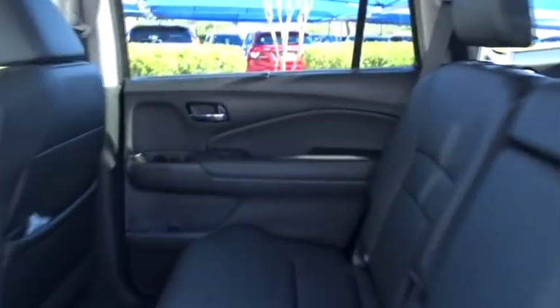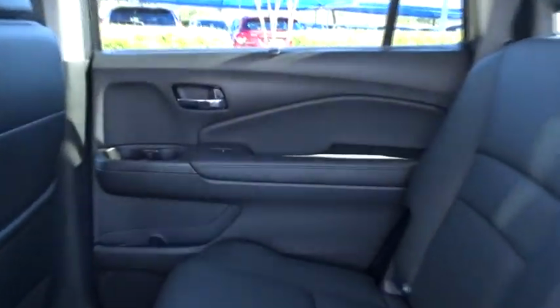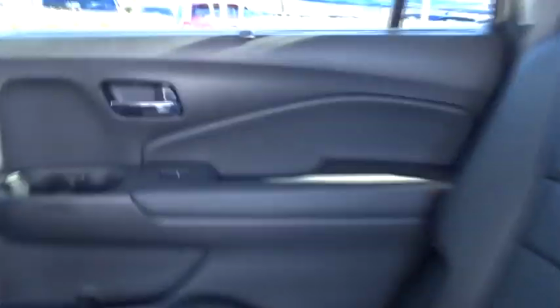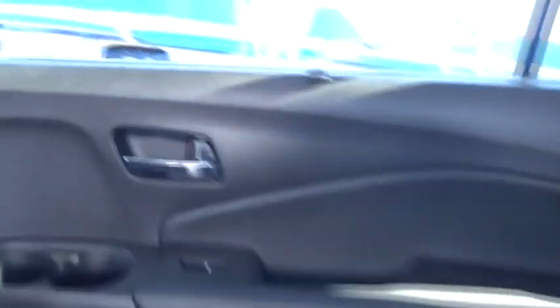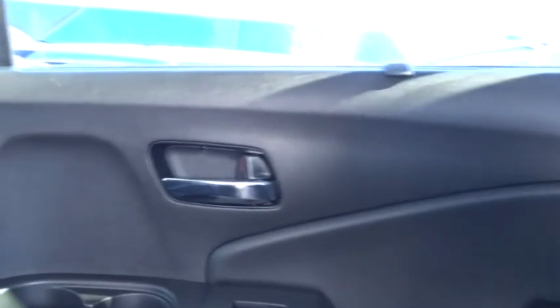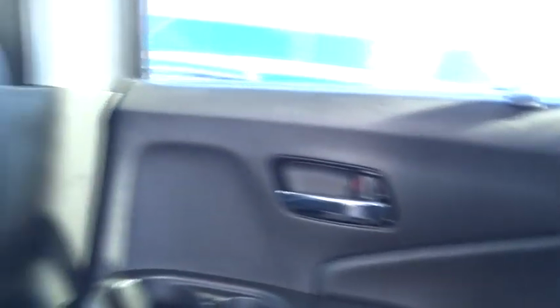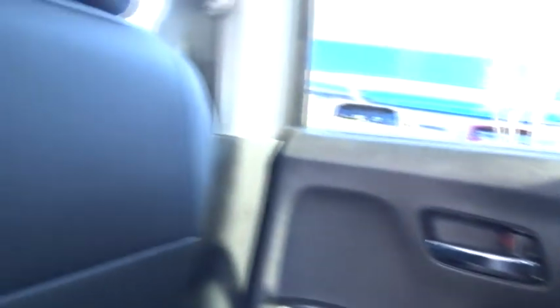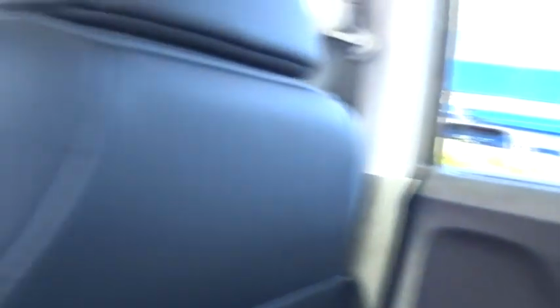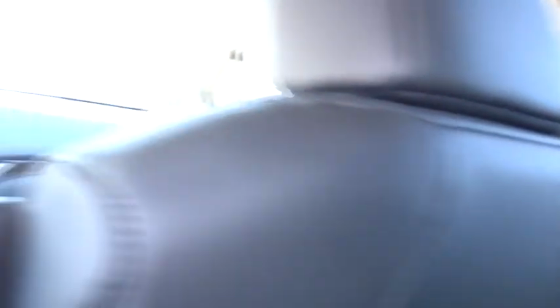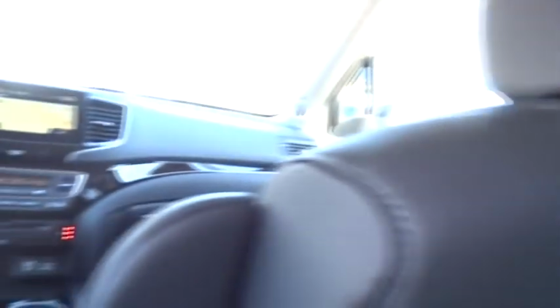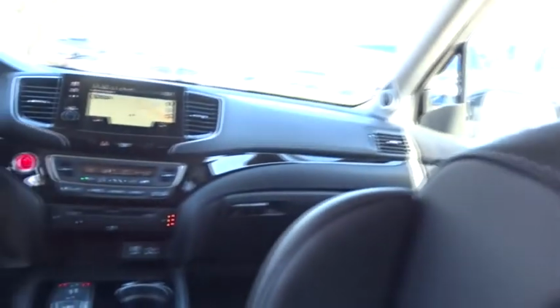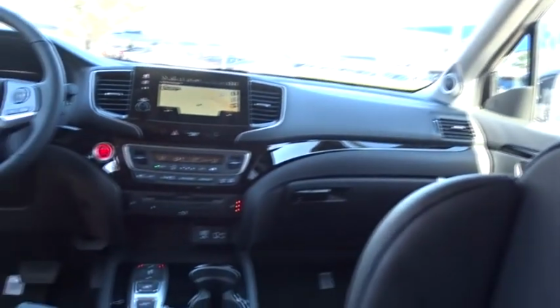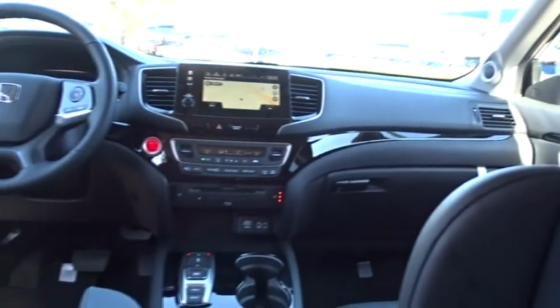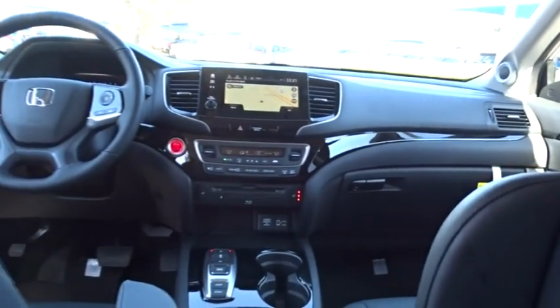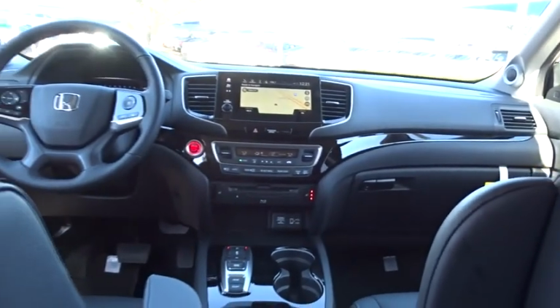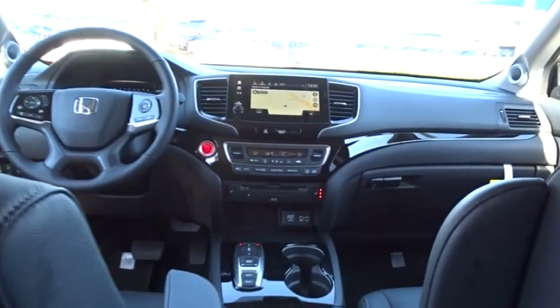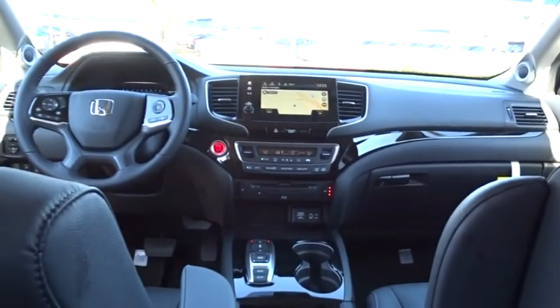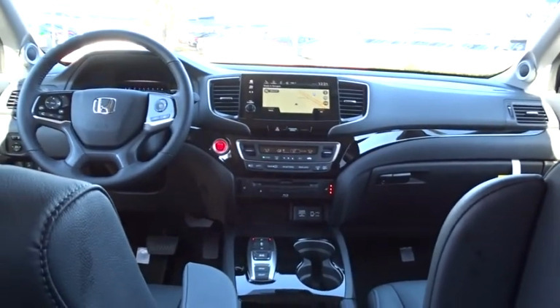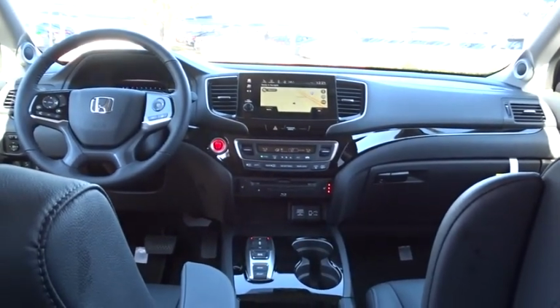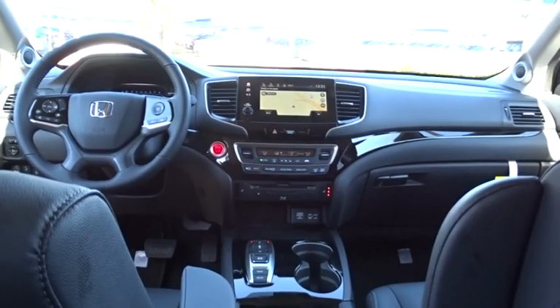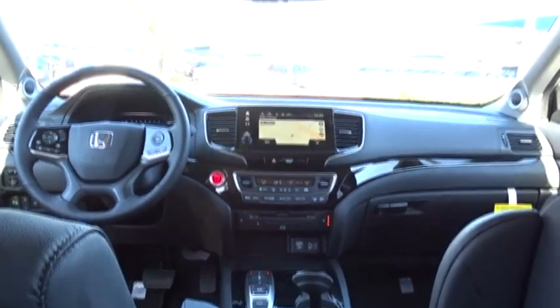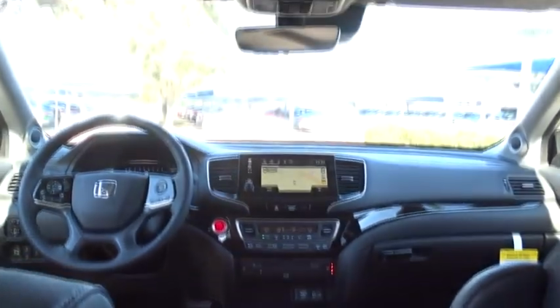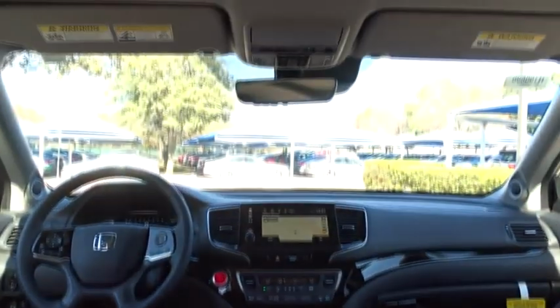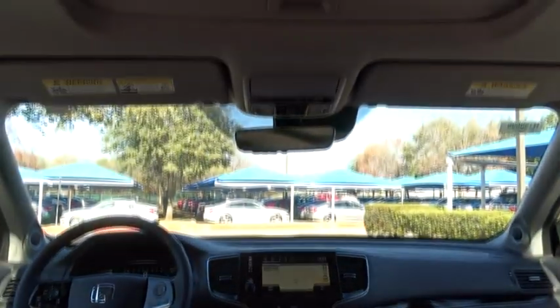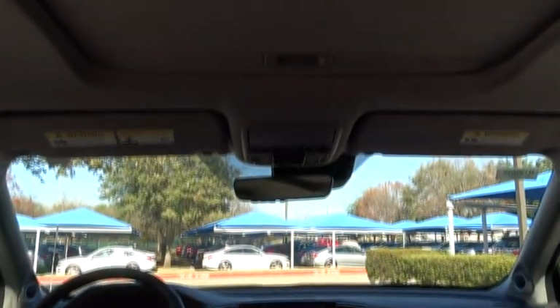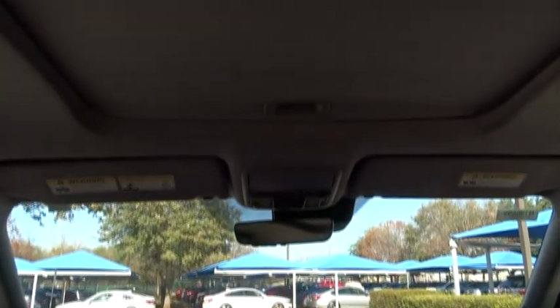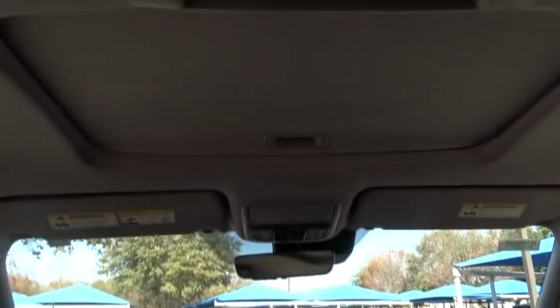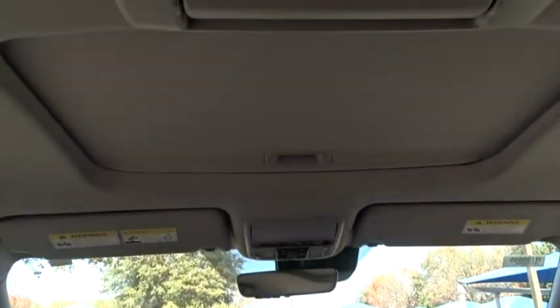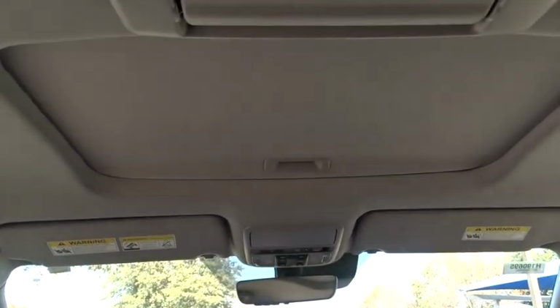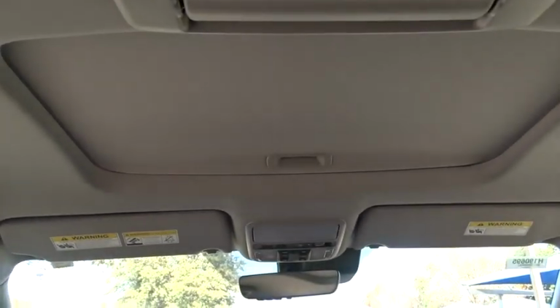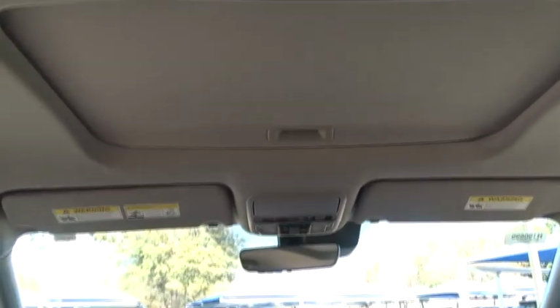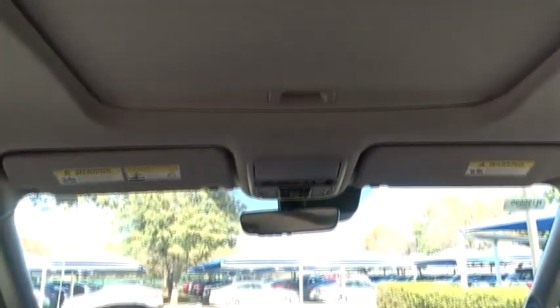Steering wheel audio controls, power liftgate, Bluetooth, leather-wrapped steering wheel, front wheel drive, power steering, automatic transmission, adjustable steering wheel, keyless start, cruise control.